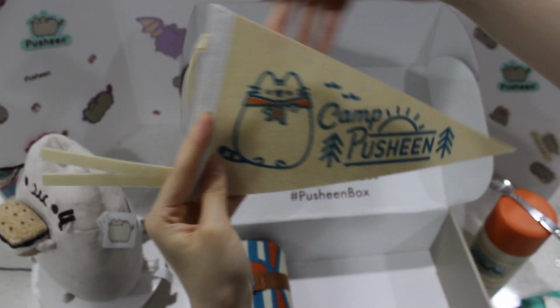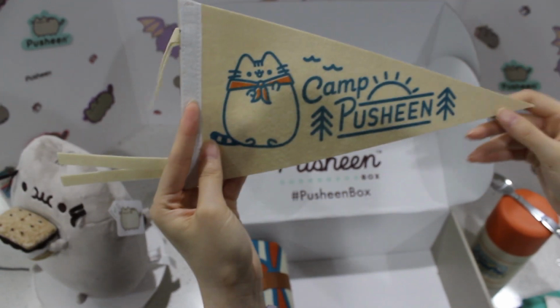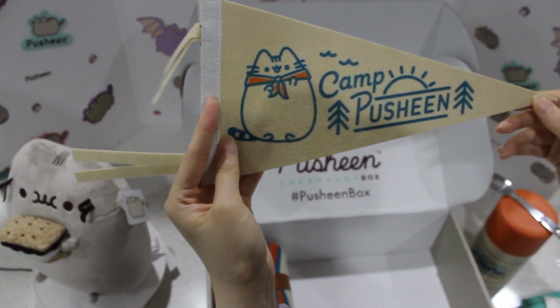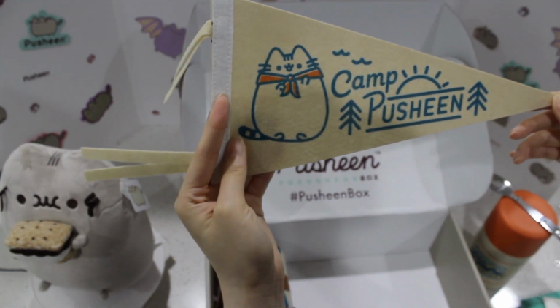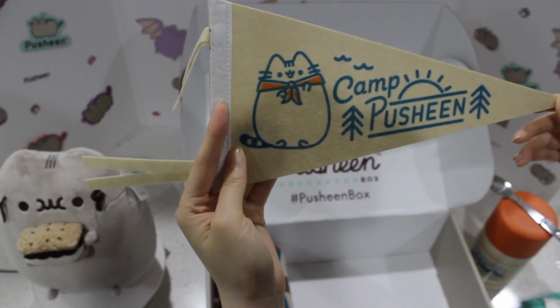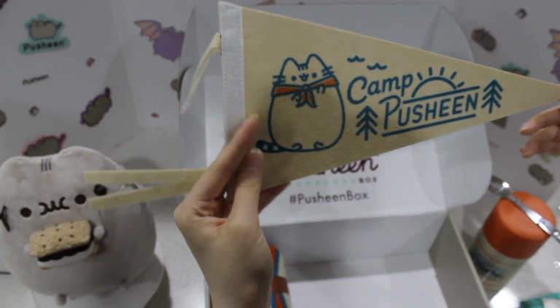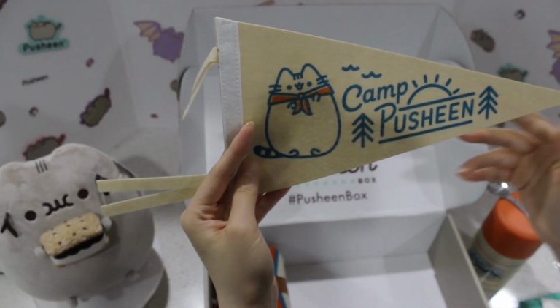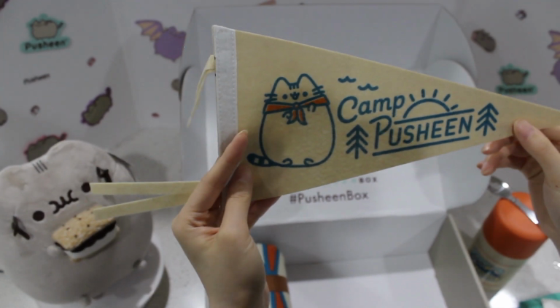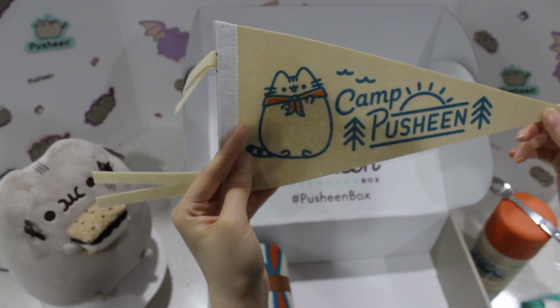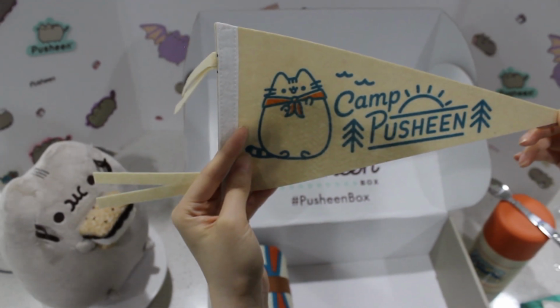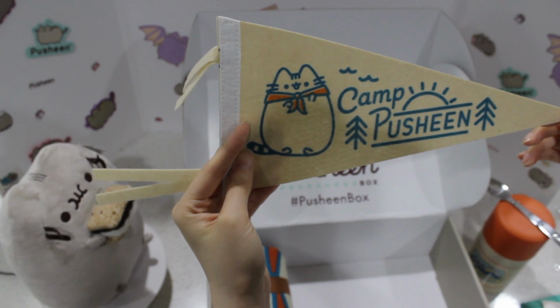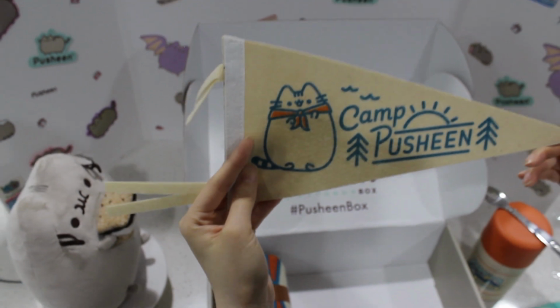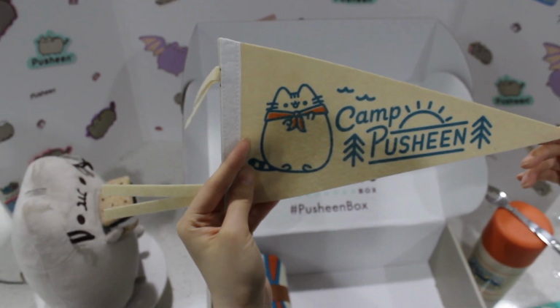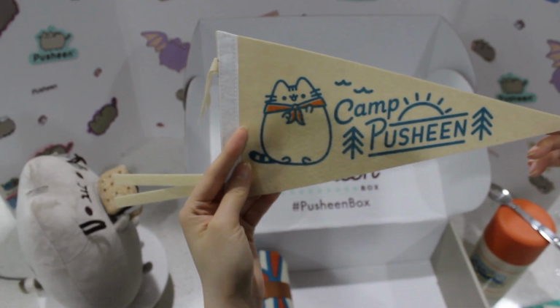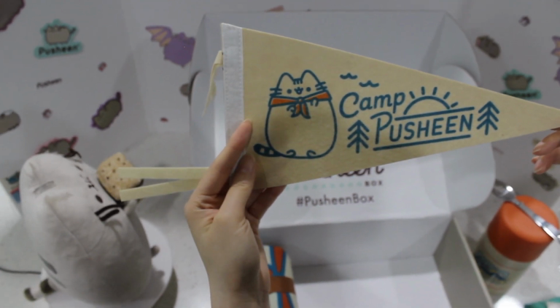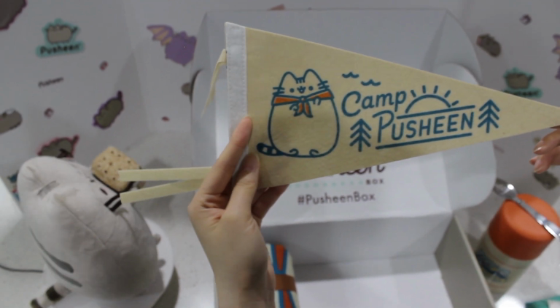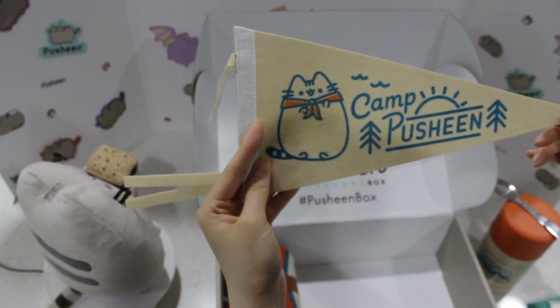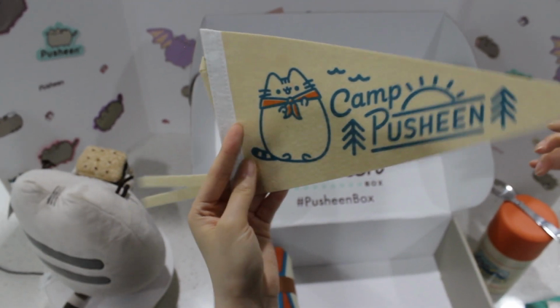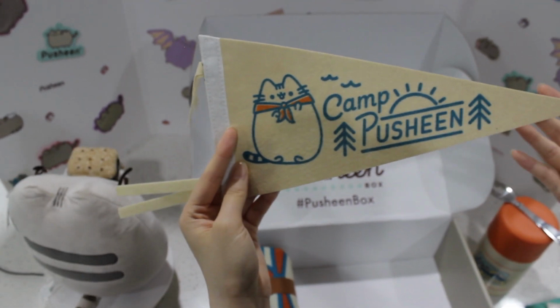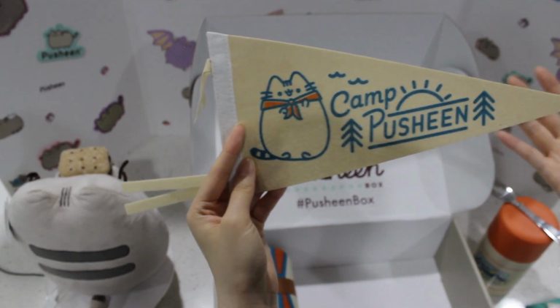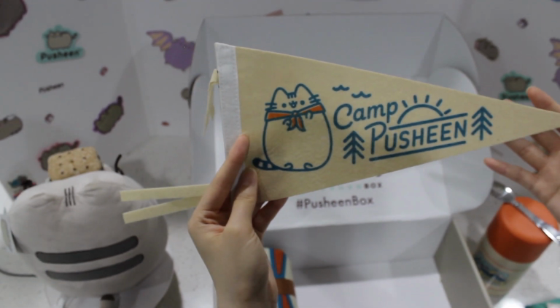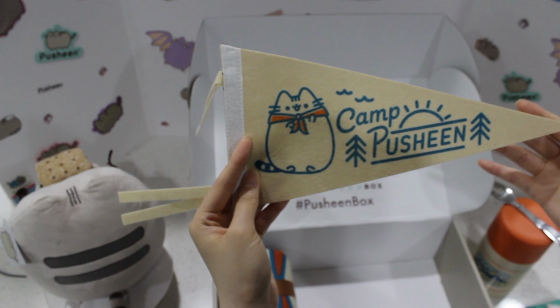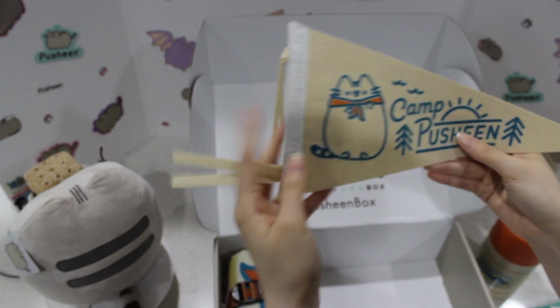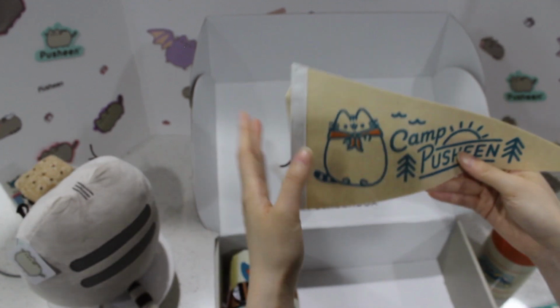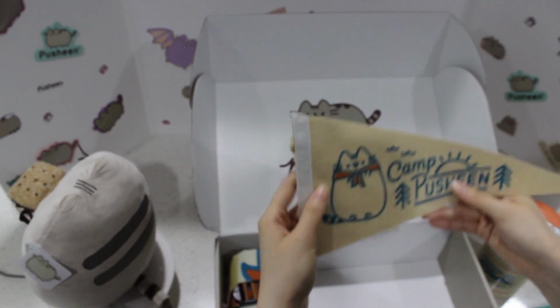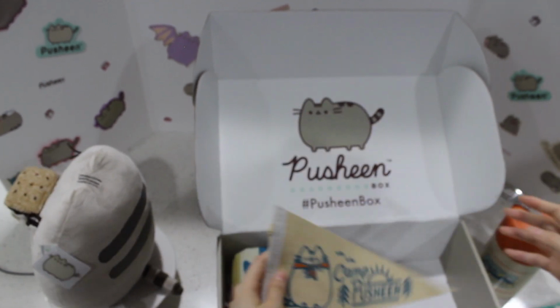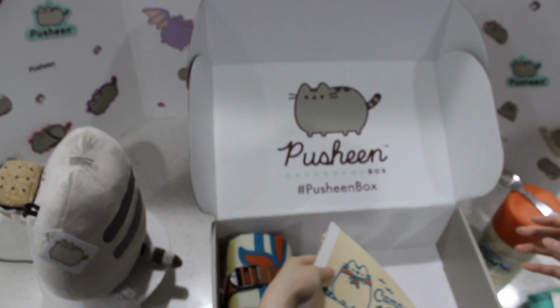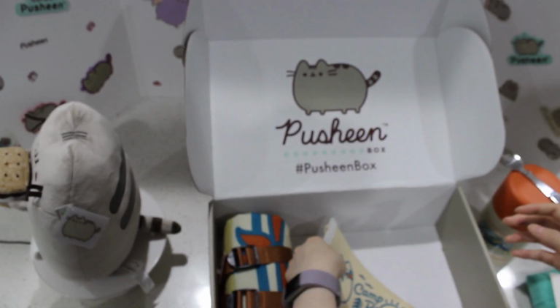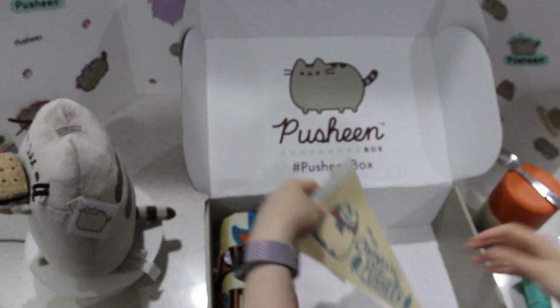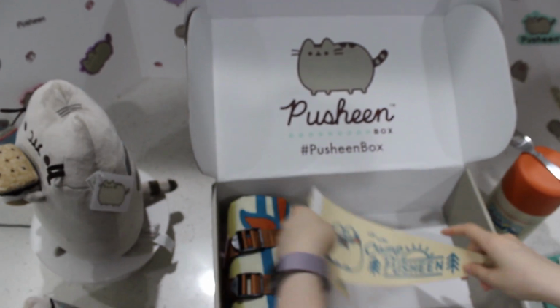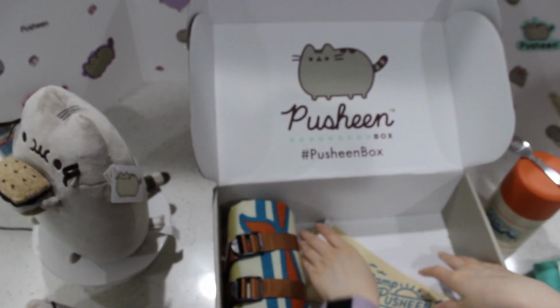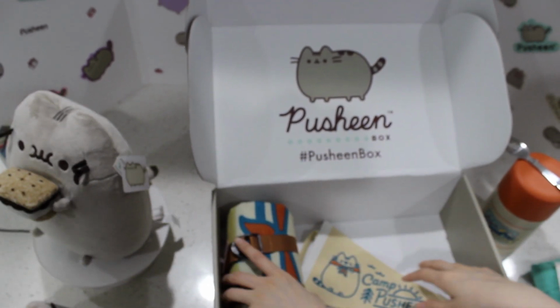This is perfect for my Pusheen room. I'm going to put like a cat Pusheen corner or something. This is so pretty. They have the best ideas for this. They did really well on this one. This is amazing.